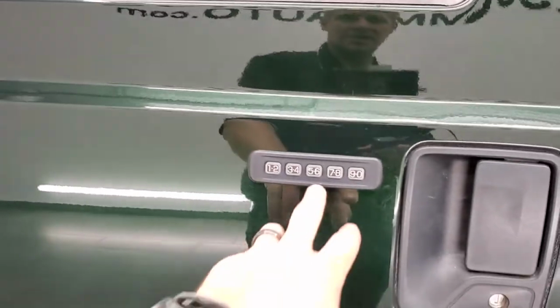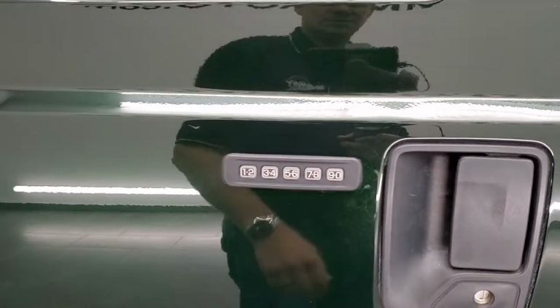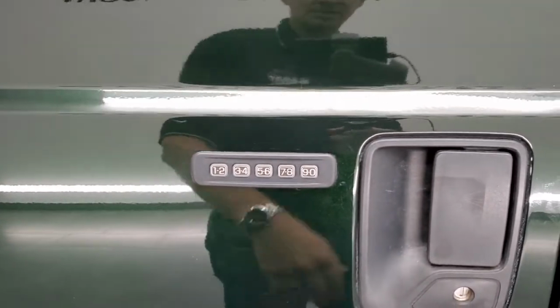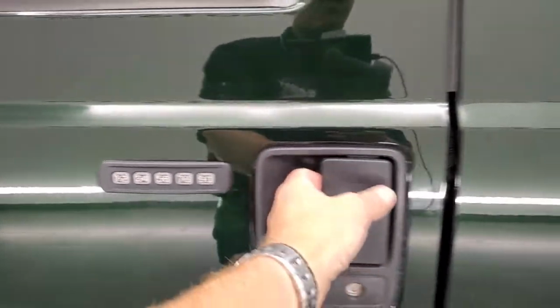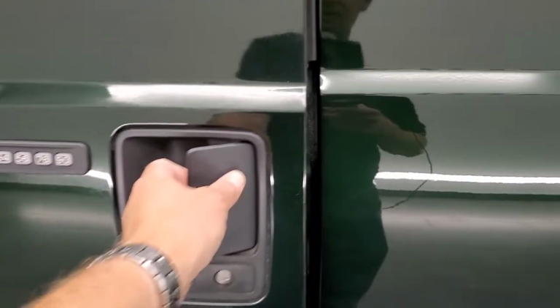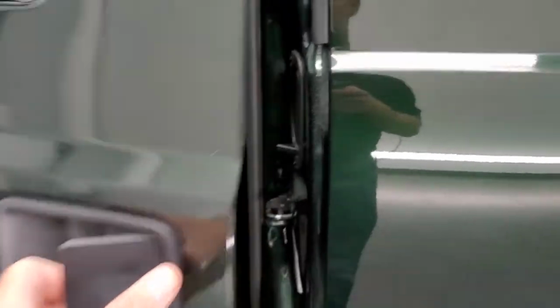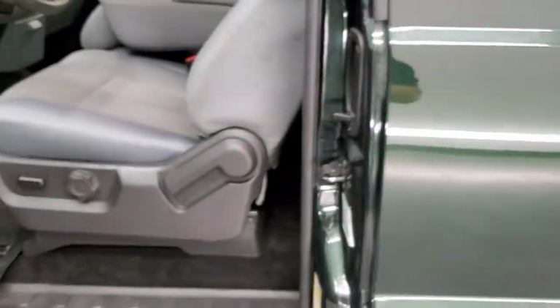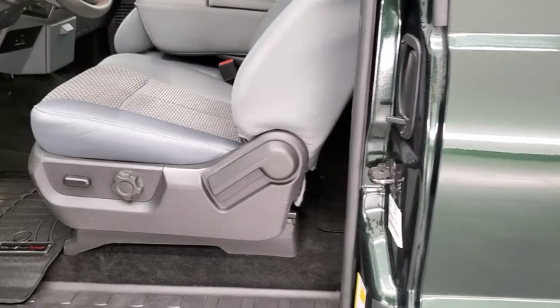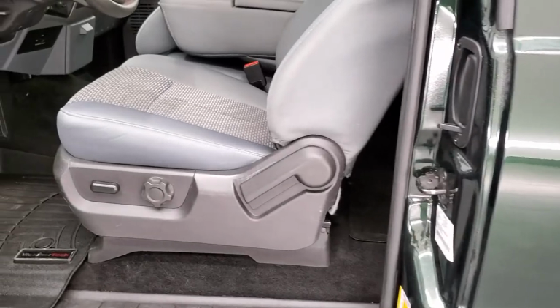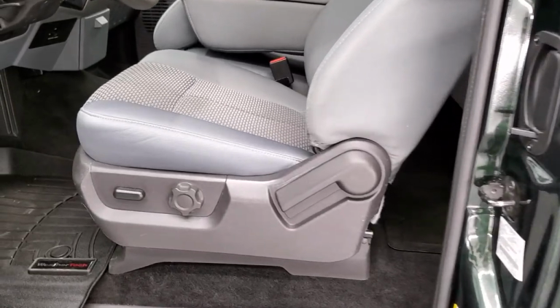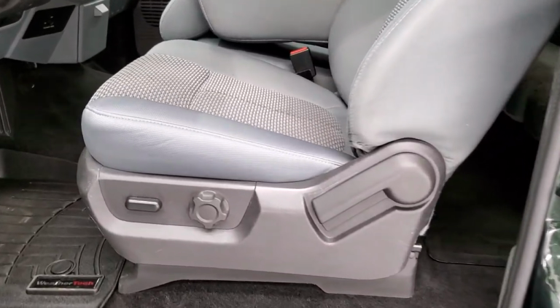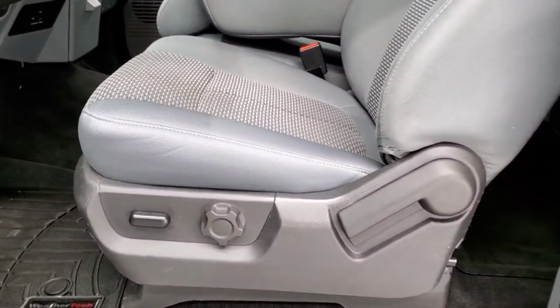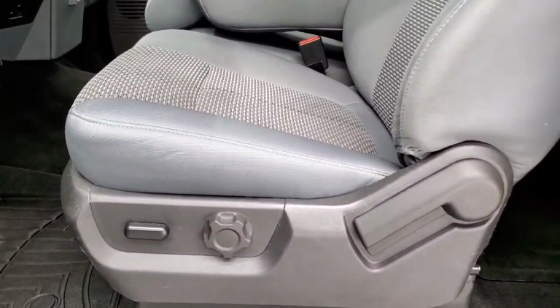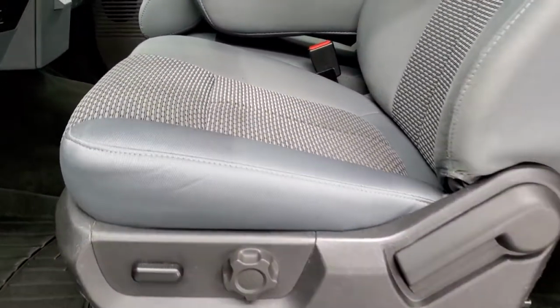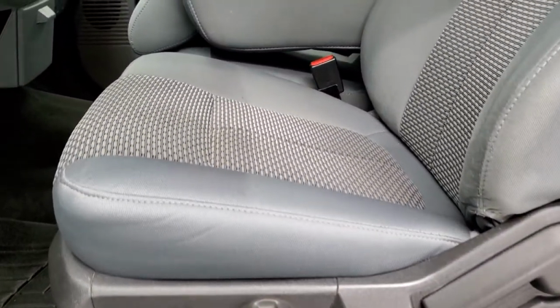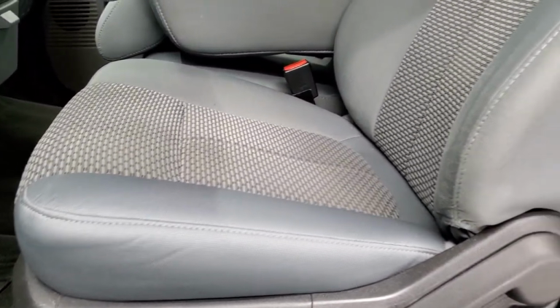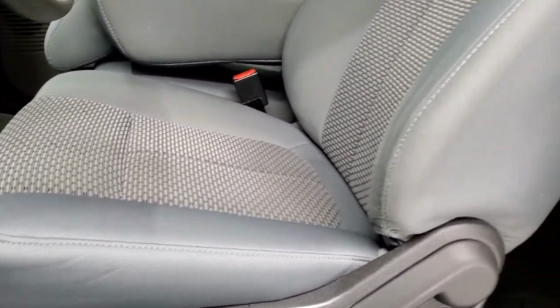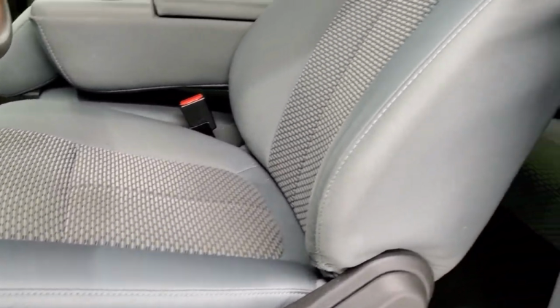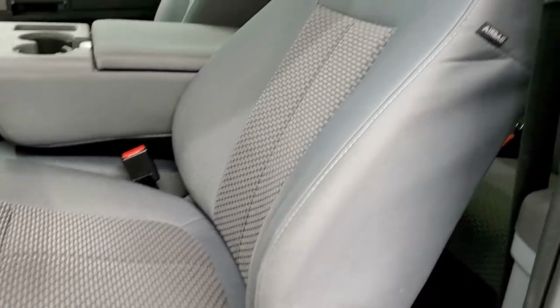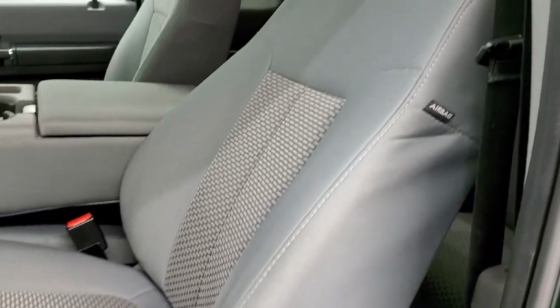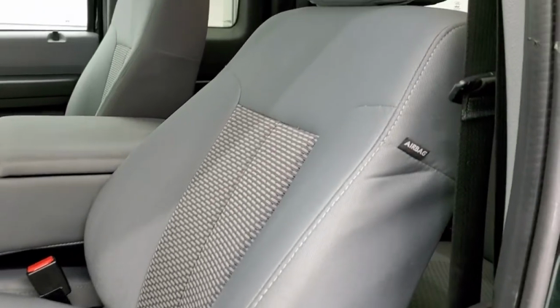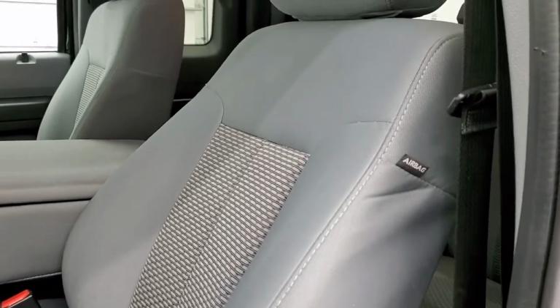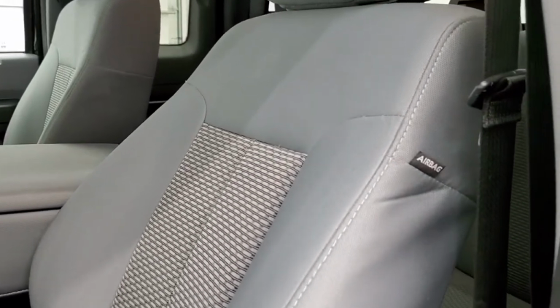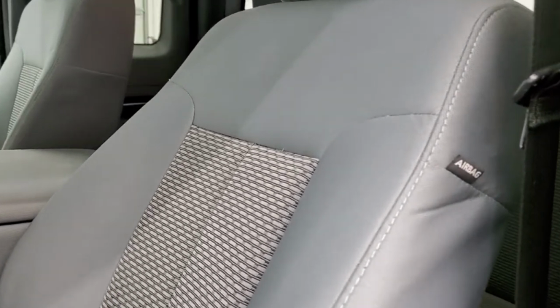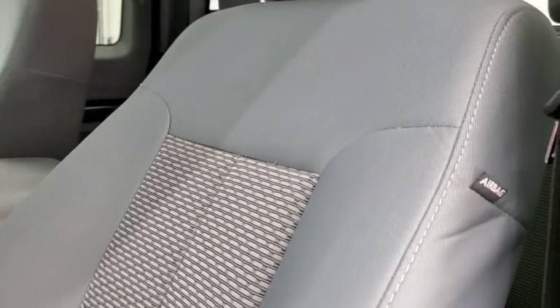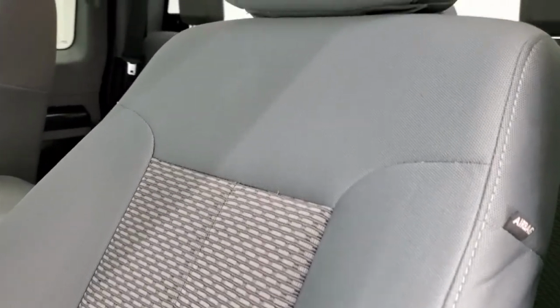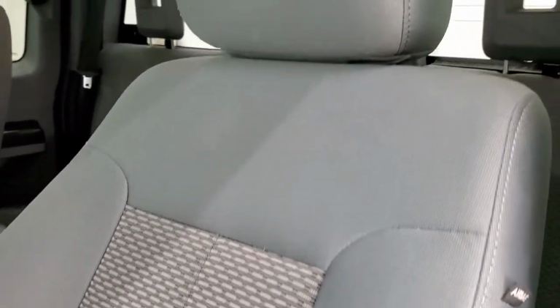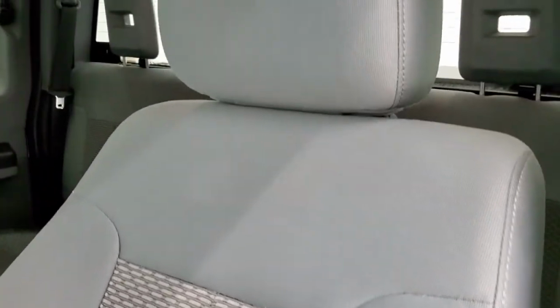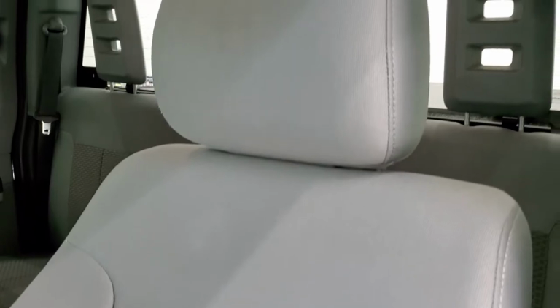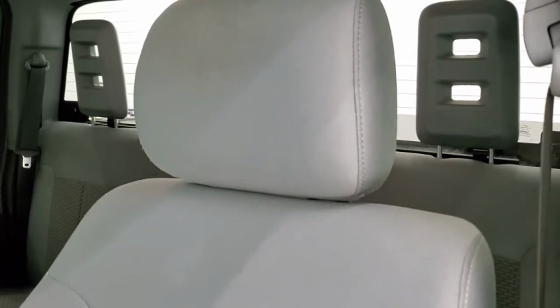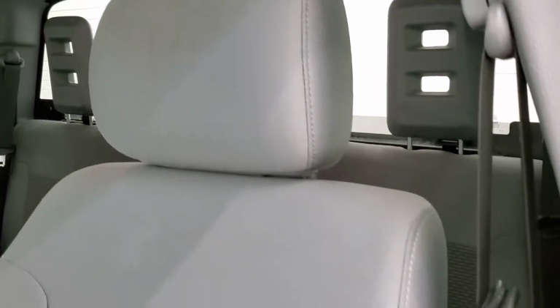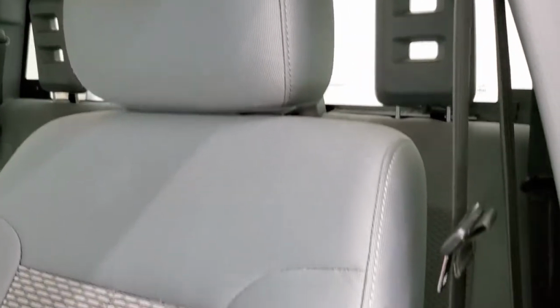Driver's side door code entry — we do have the door code for that, and if you want to see how to find your door code on your 2011 to 2014 F-250 Super Duty, in the upper right-hand part of the screen is a link to that video where we show you how to find your code.